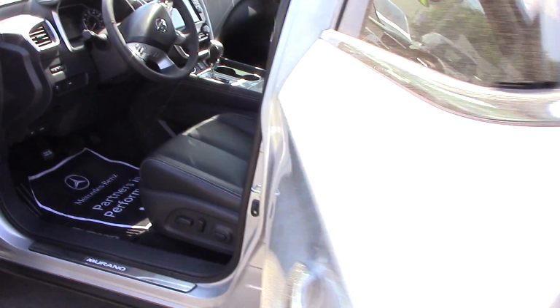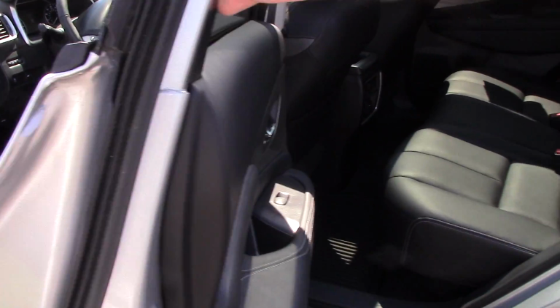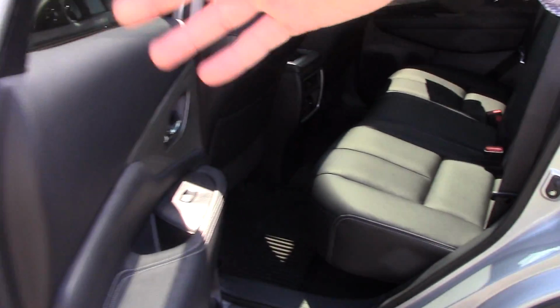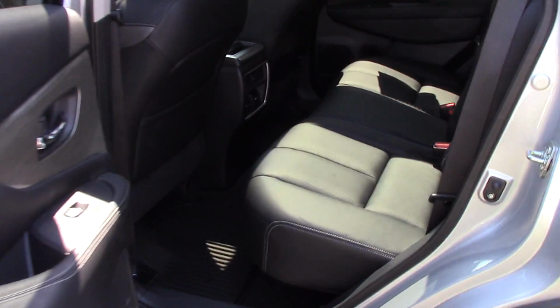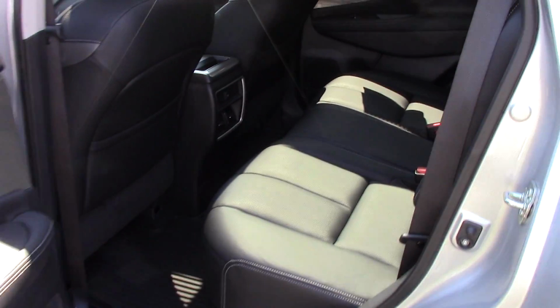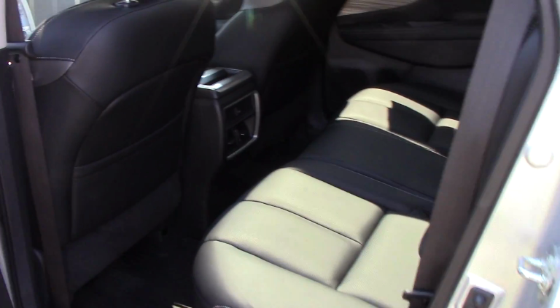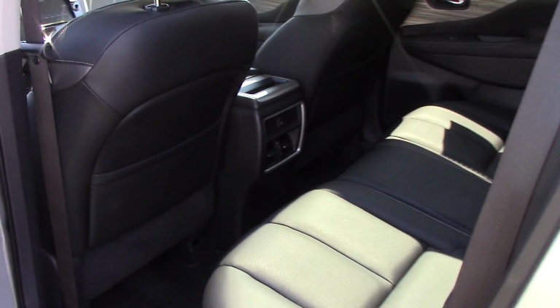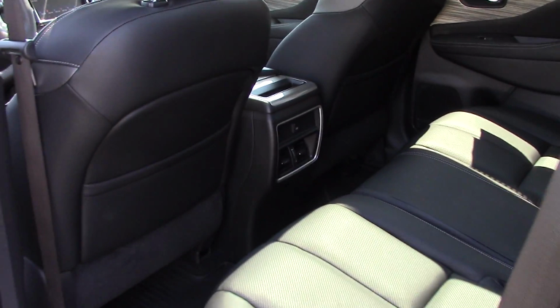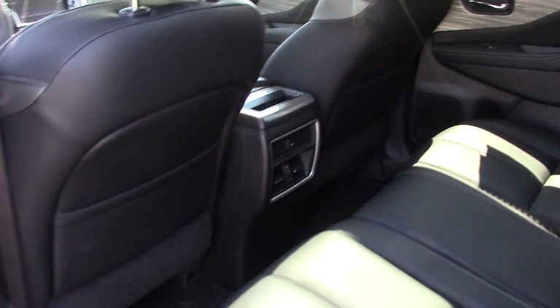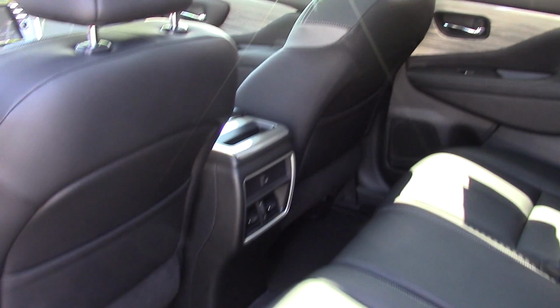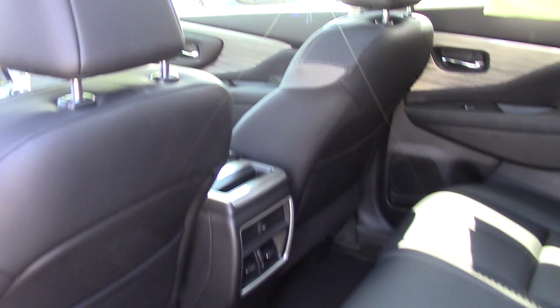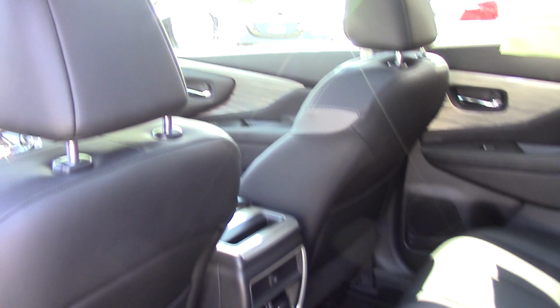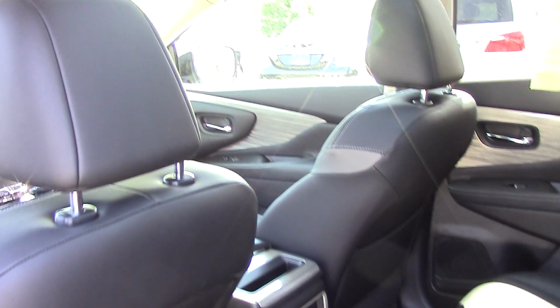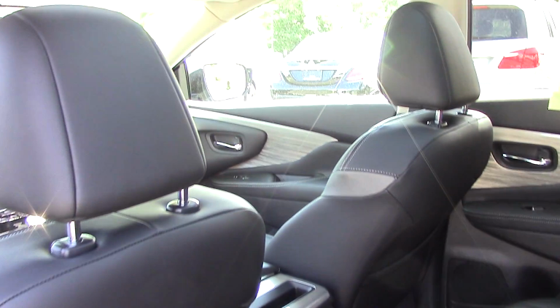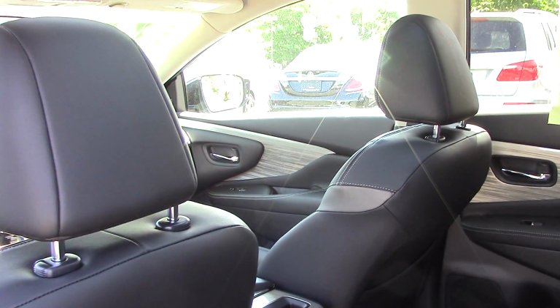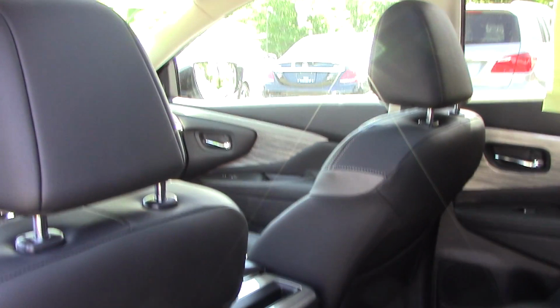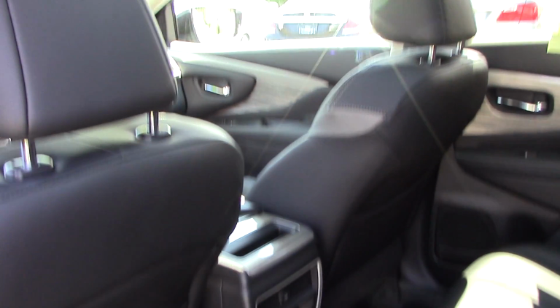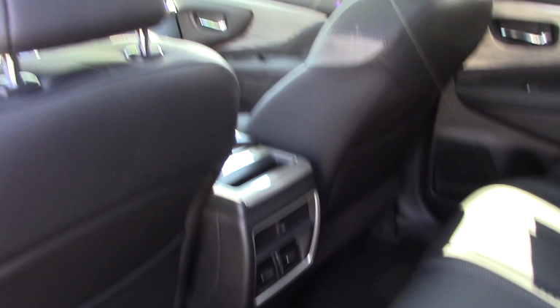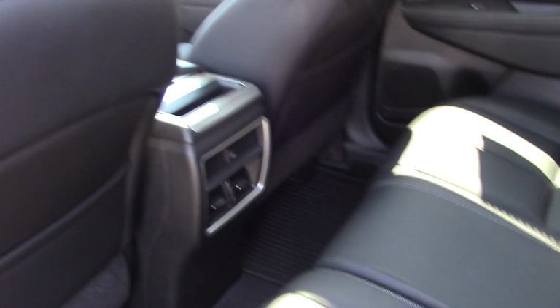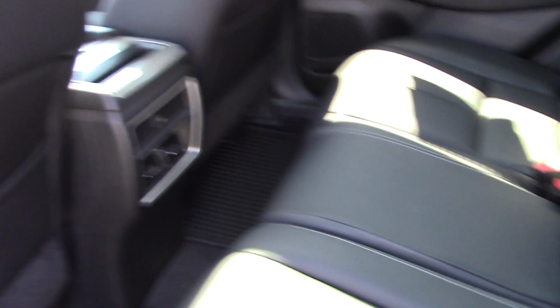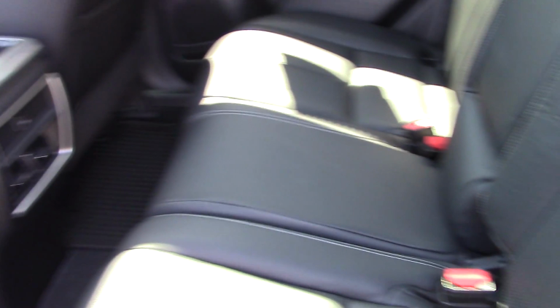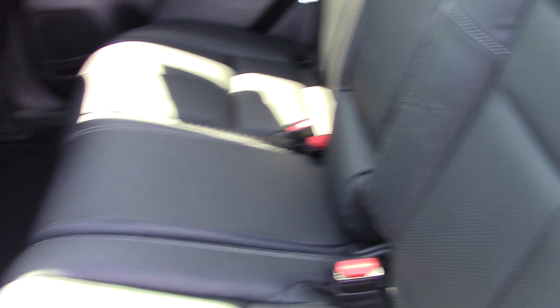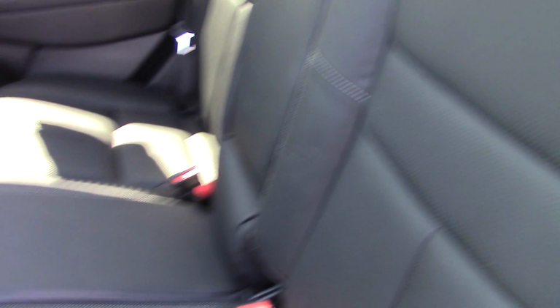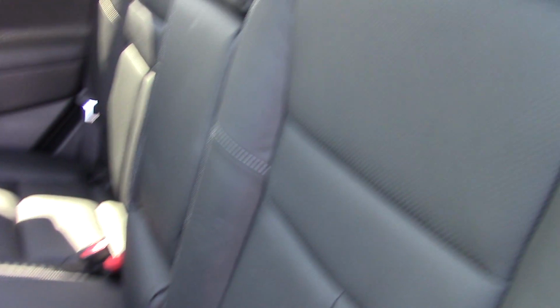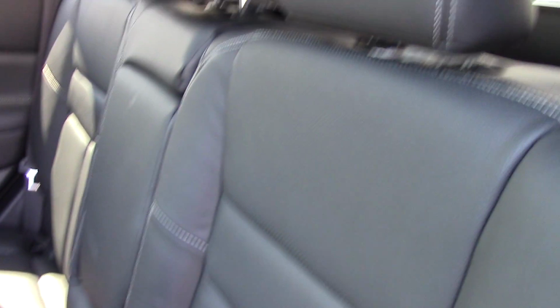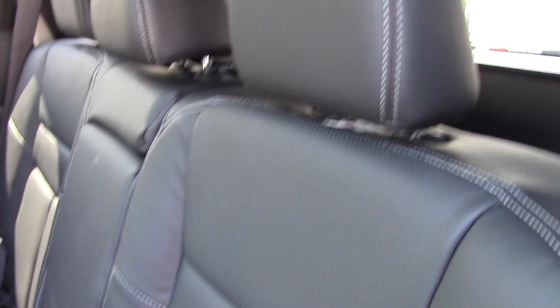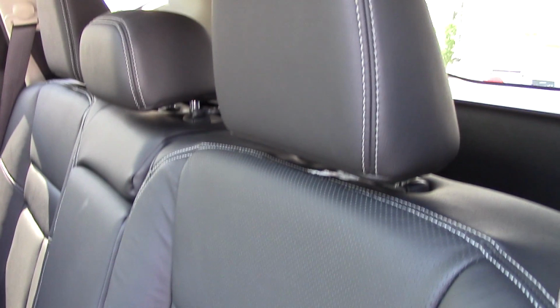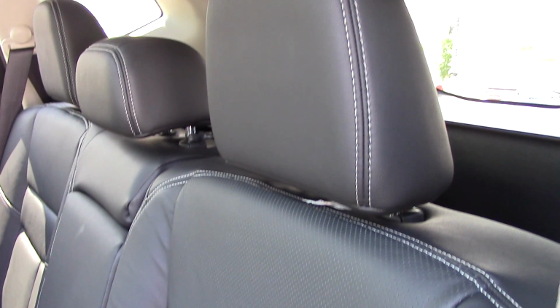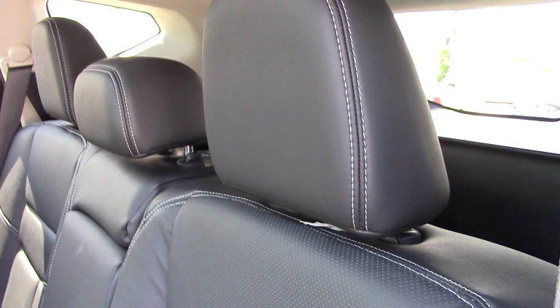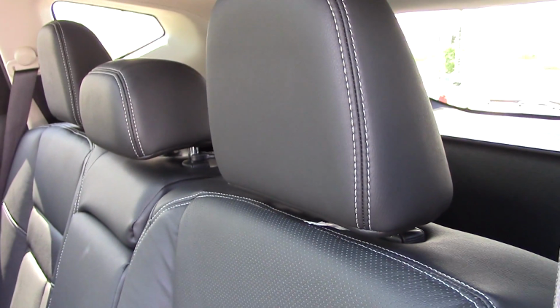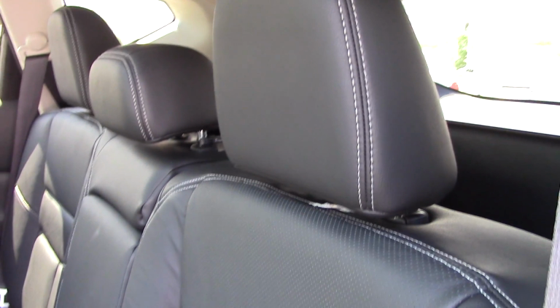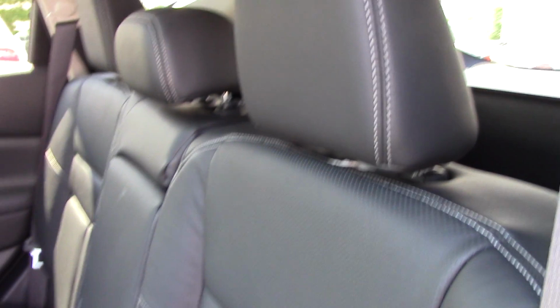Here's a nice shot of the back seat. You've got plenty of room back there. You've got two vents for the heat or air conditioning, and you've also got a USB port, so whoever's in the back seat can charge their phone or other devices.